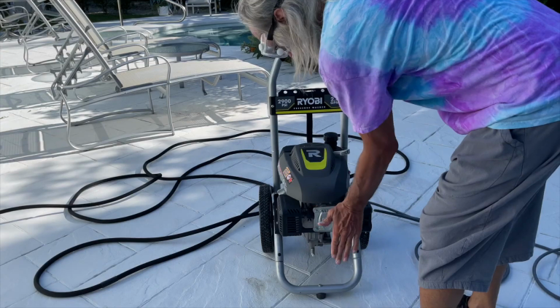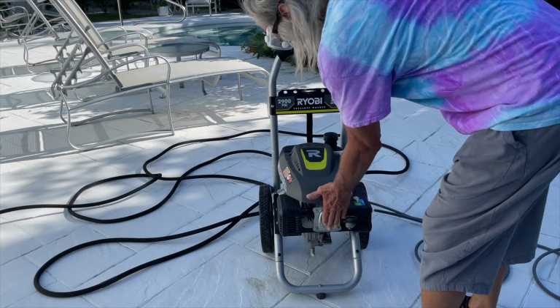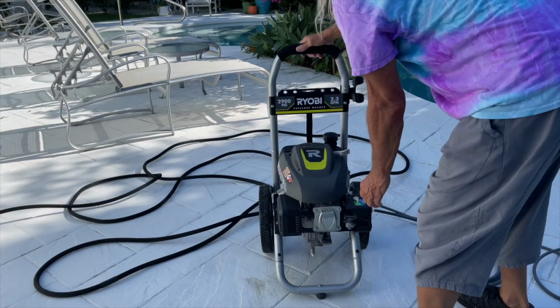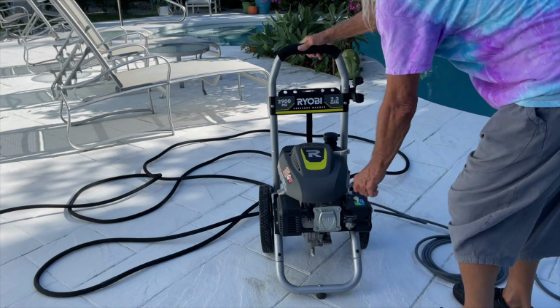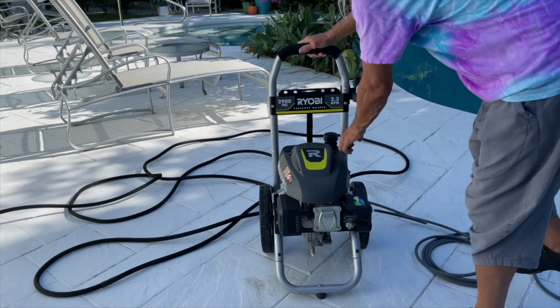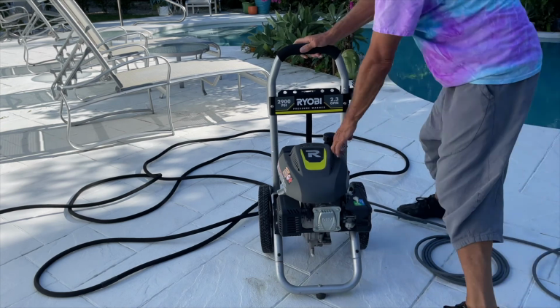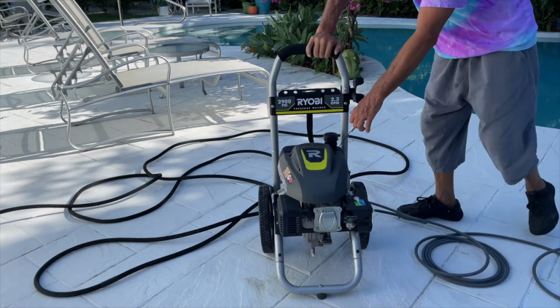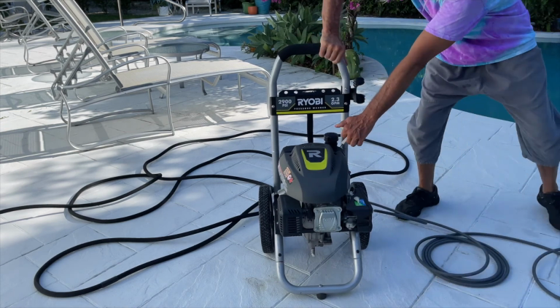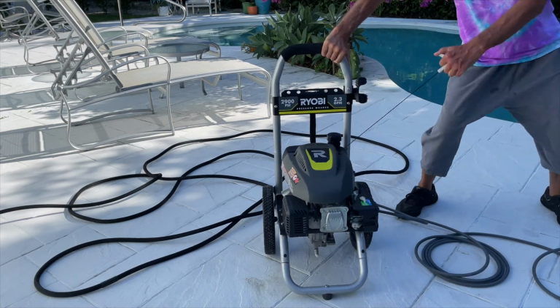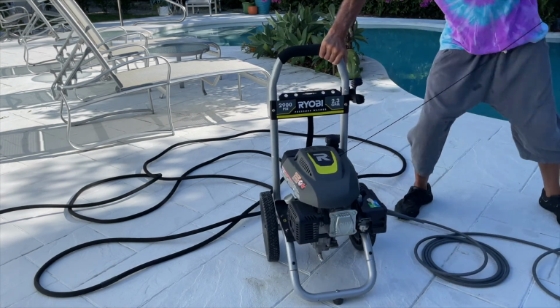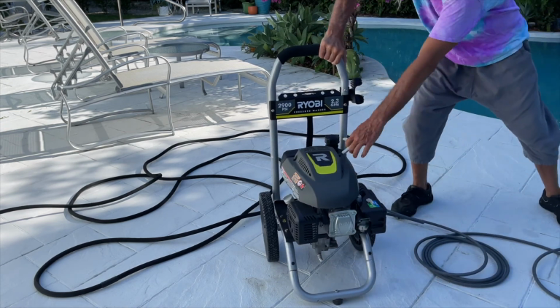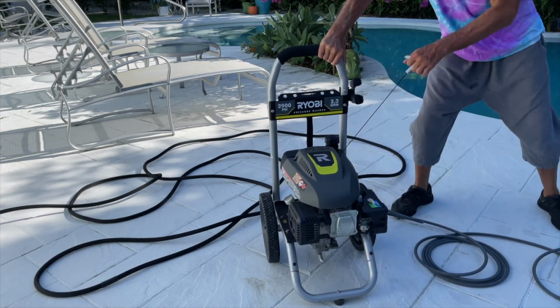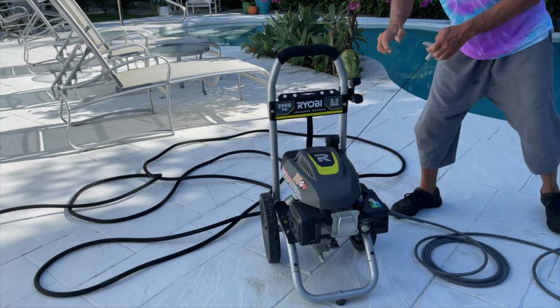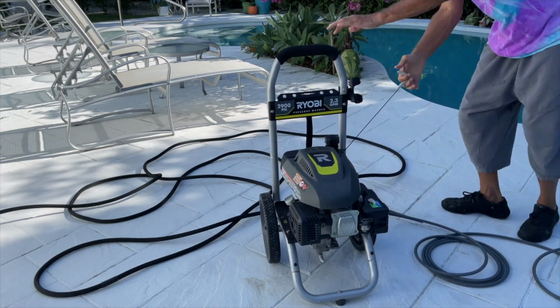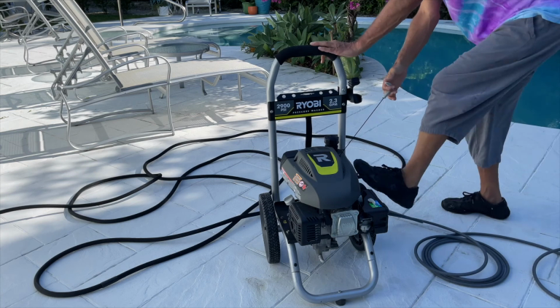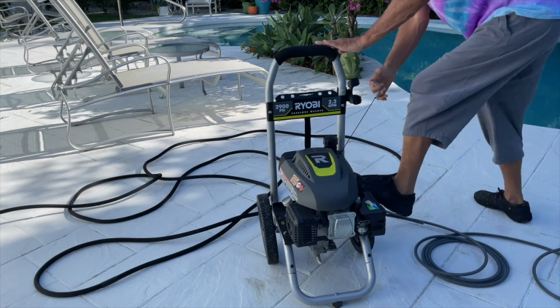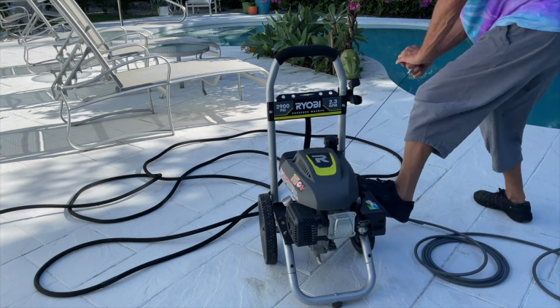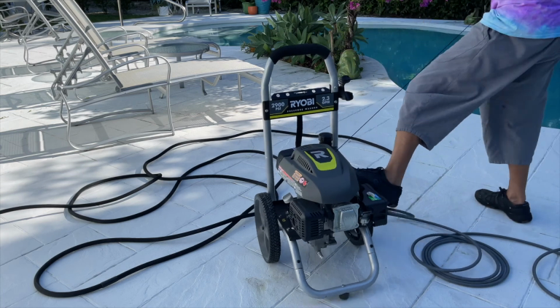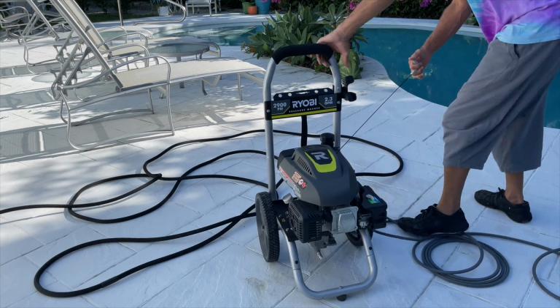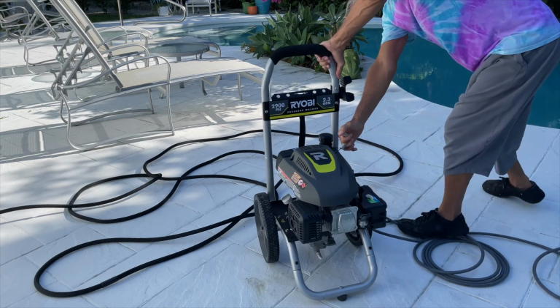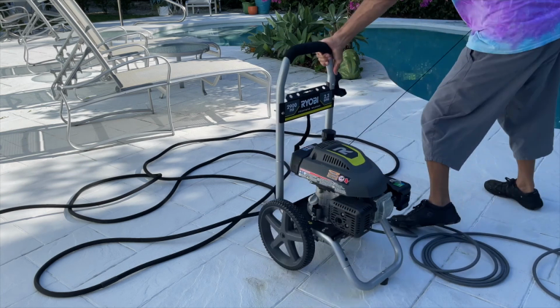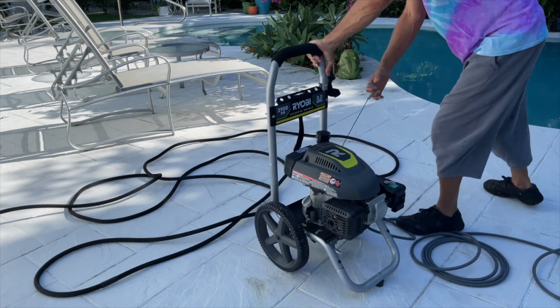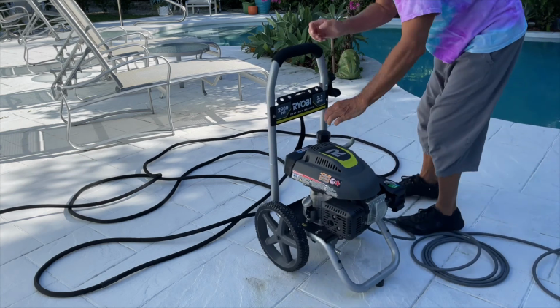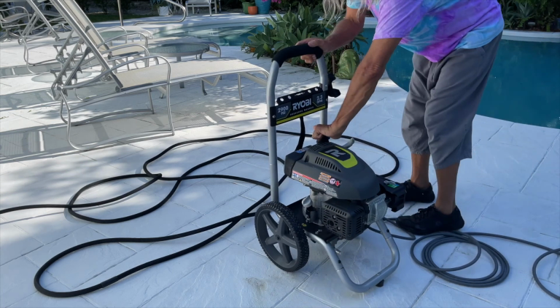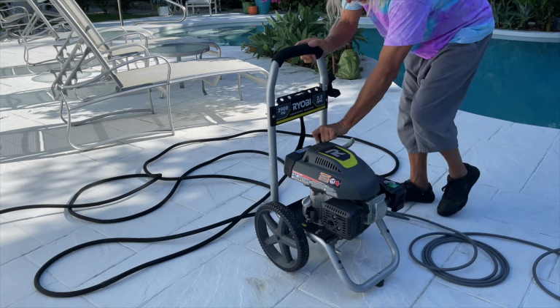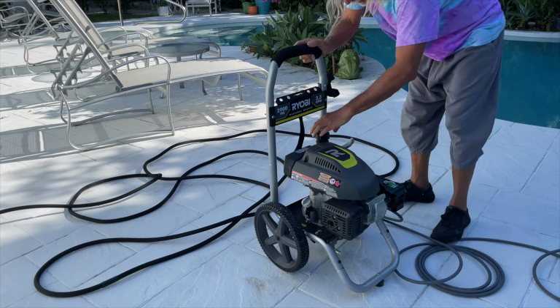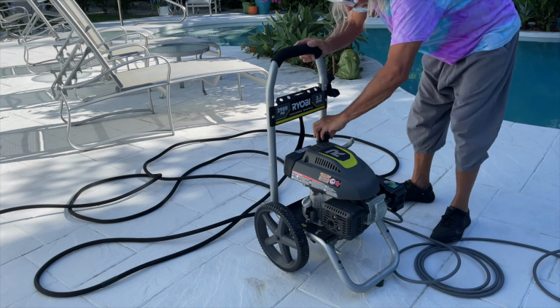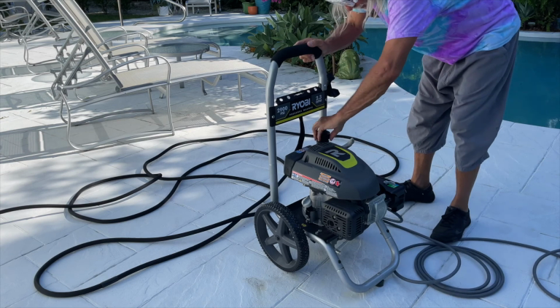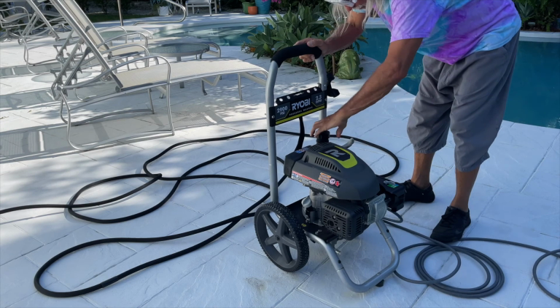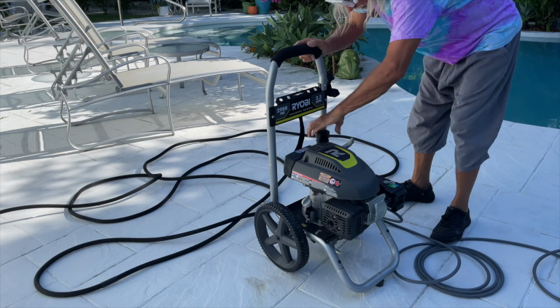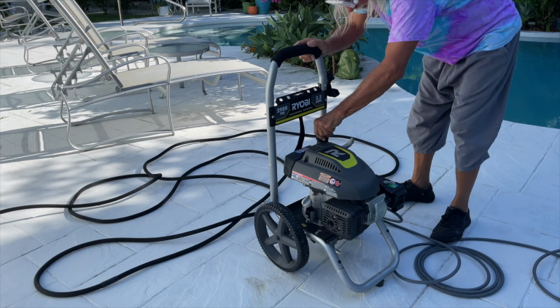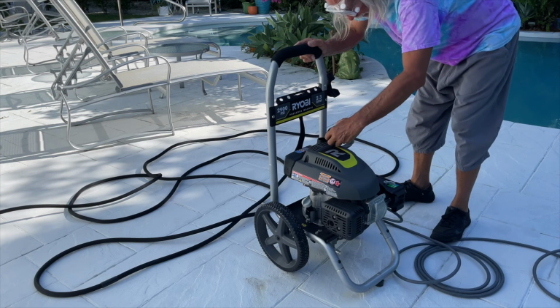If you're going to restart your pressure cleaner, check and see how hot the engine is. If the engine's hot, keep that lever on the green position. If you can't get it started, you may have run out of gas, so check and make sure that you have gas in it.